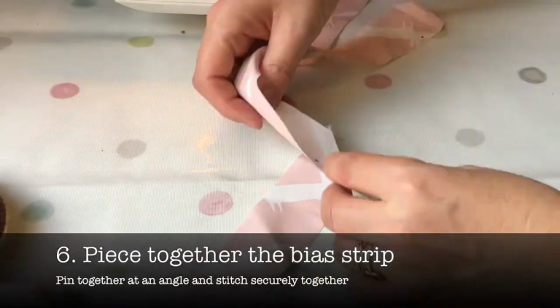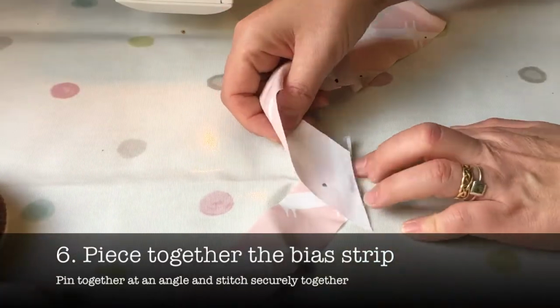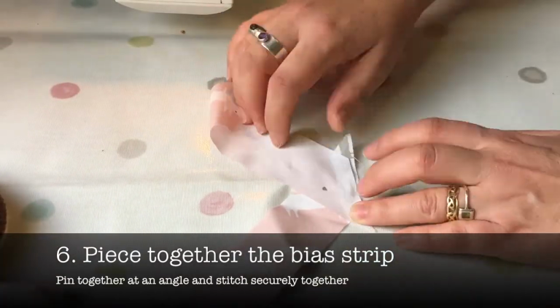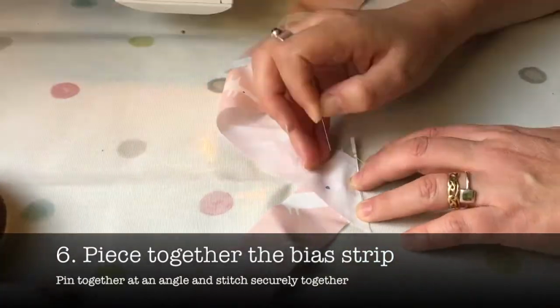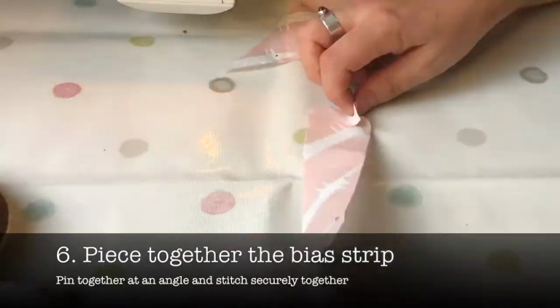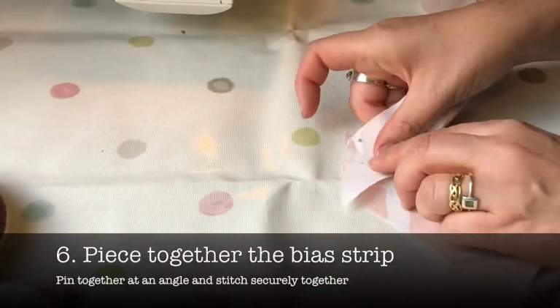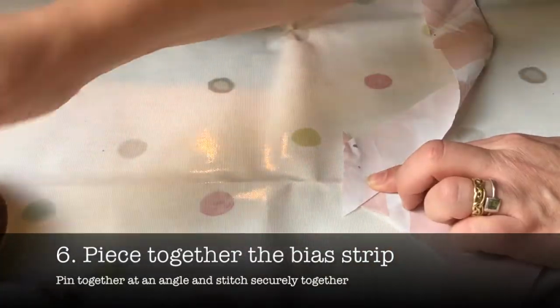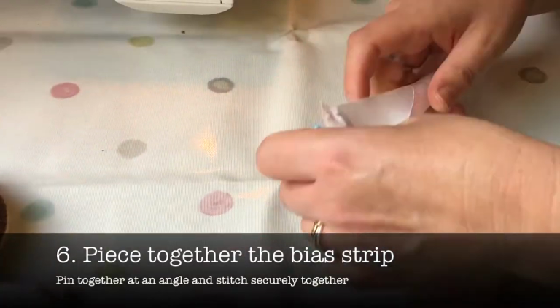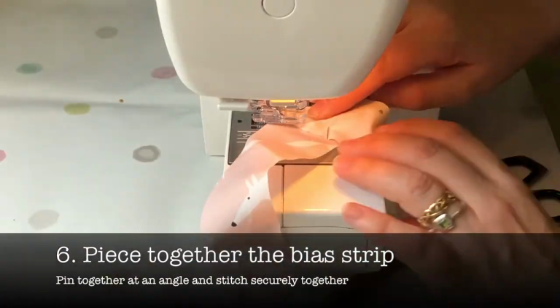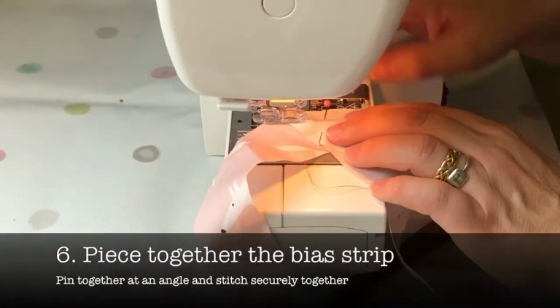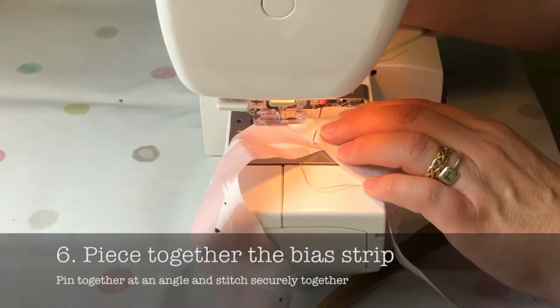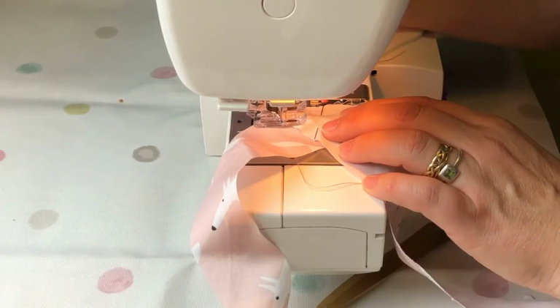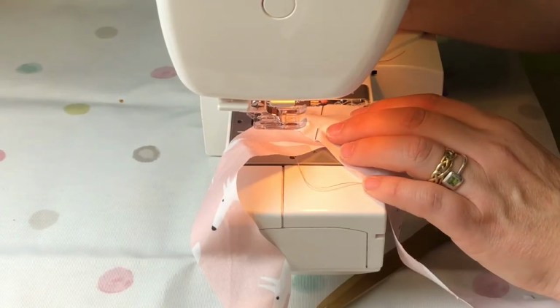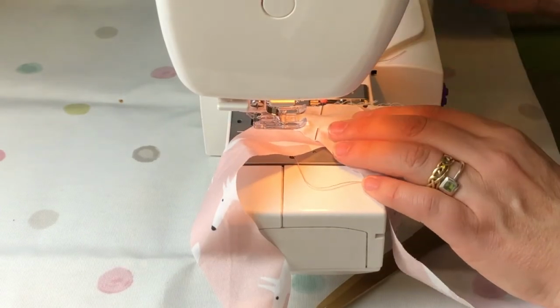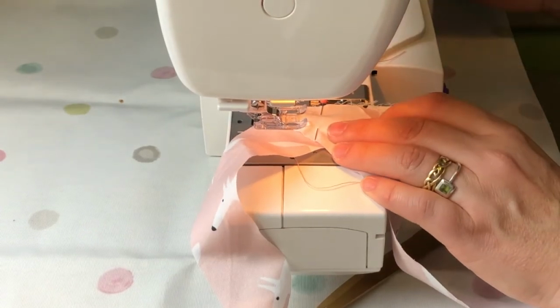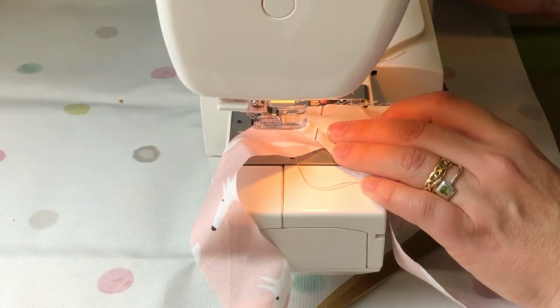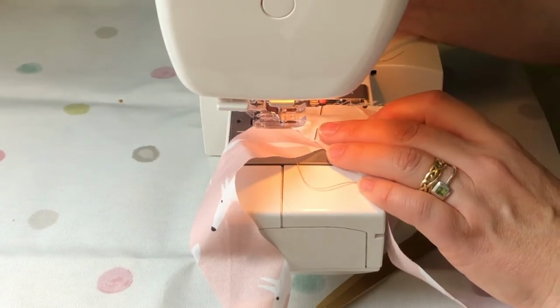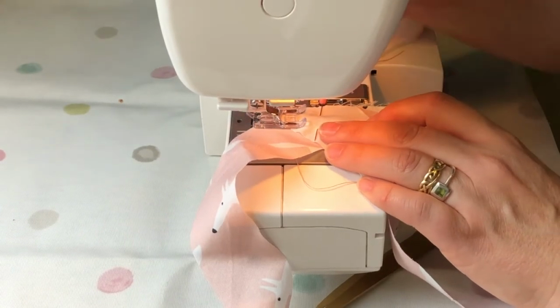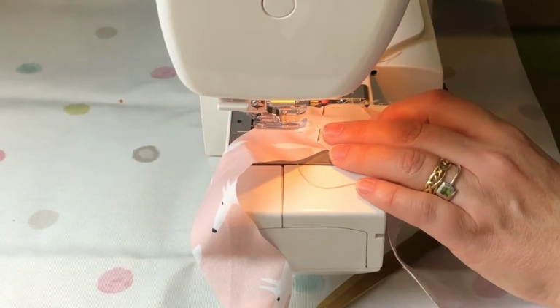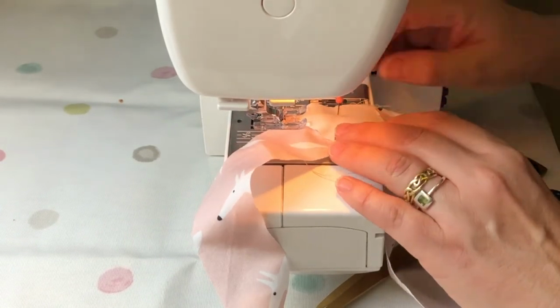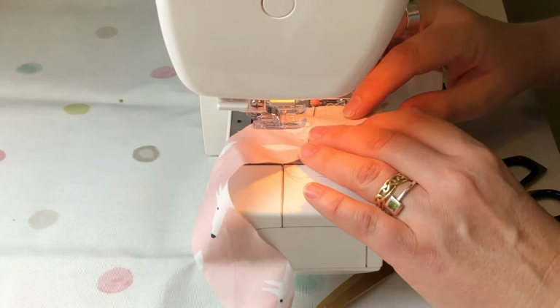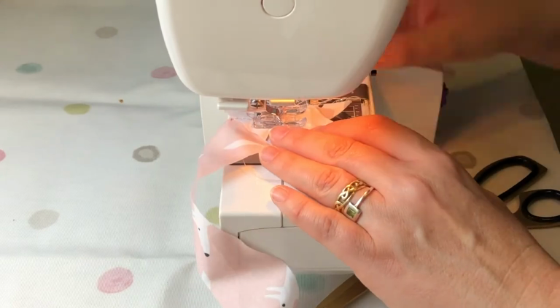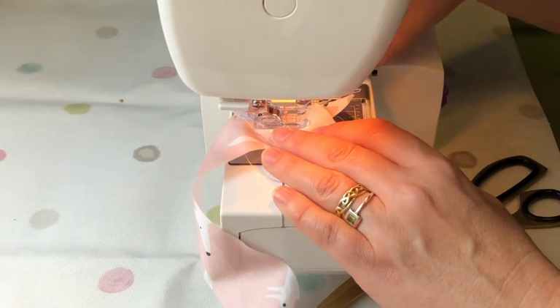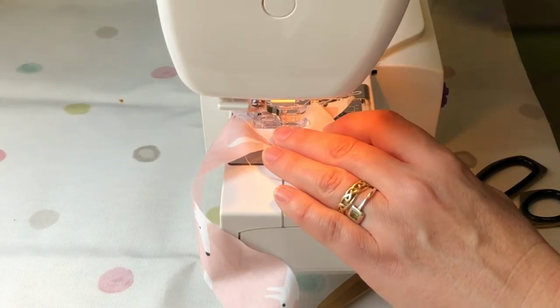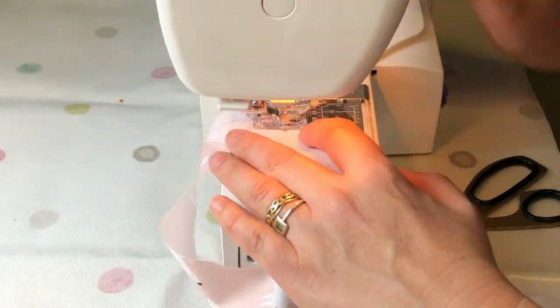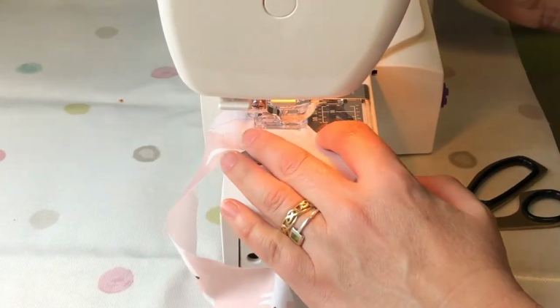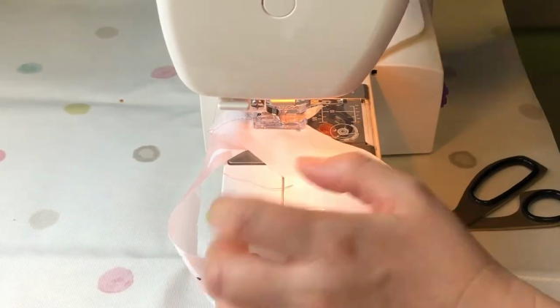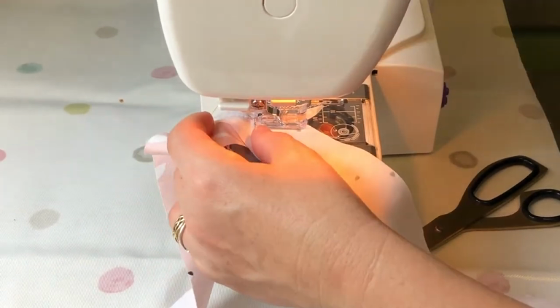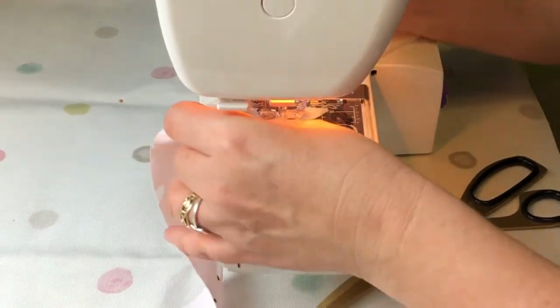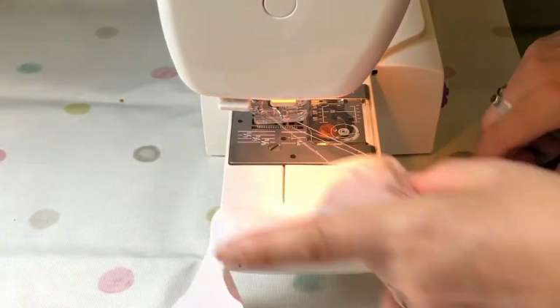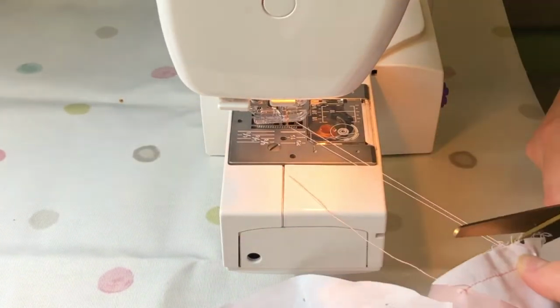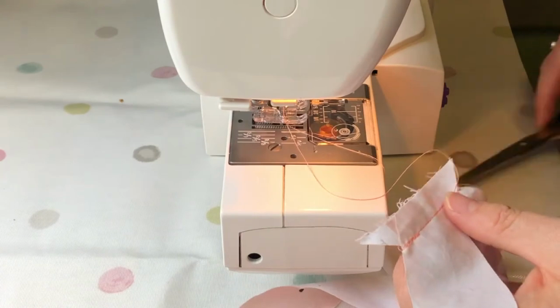Piece the diagonal strip ends together so that they add 90 degrees to each other. Pin them and then stitch along the diagonal edge, remembering to do the reverse at the beginning and at the end of each seam.